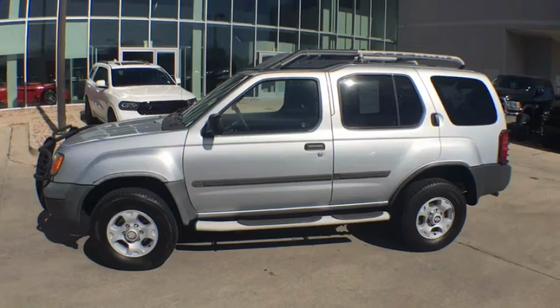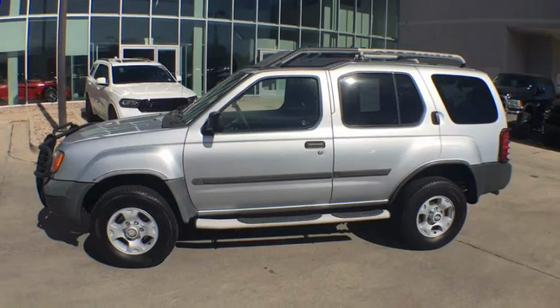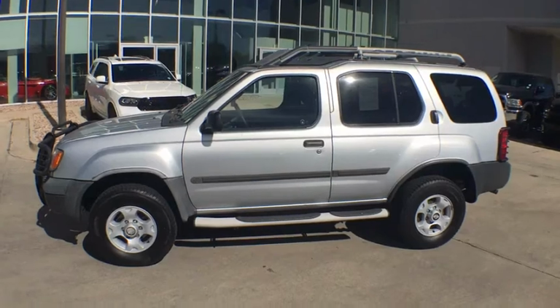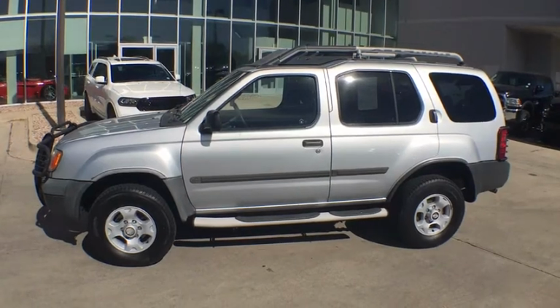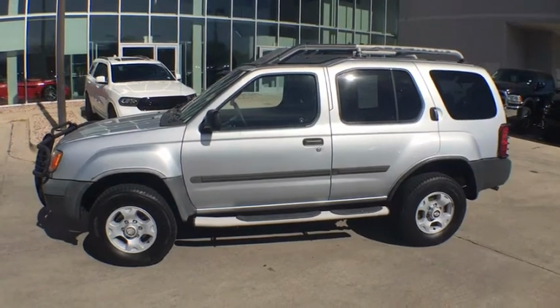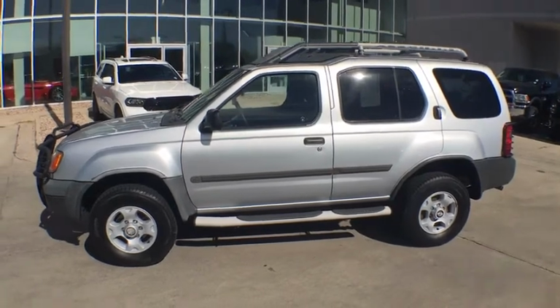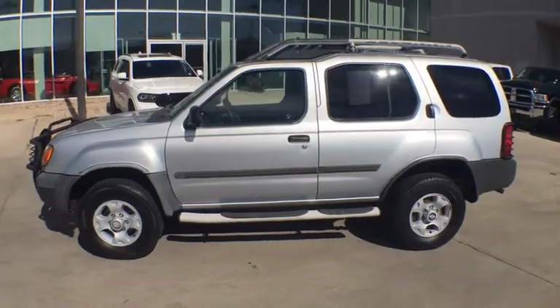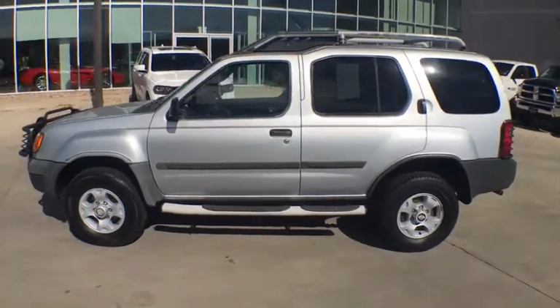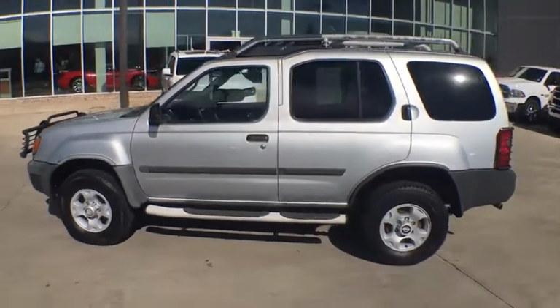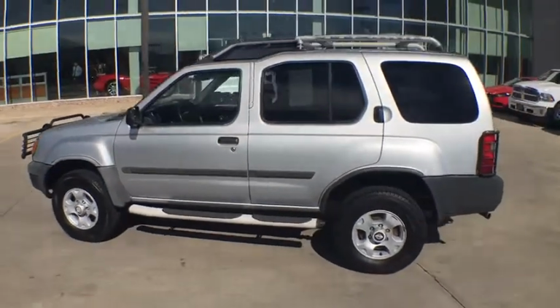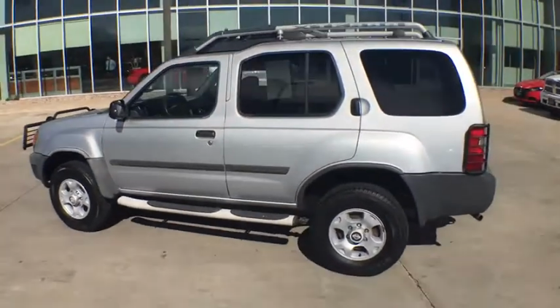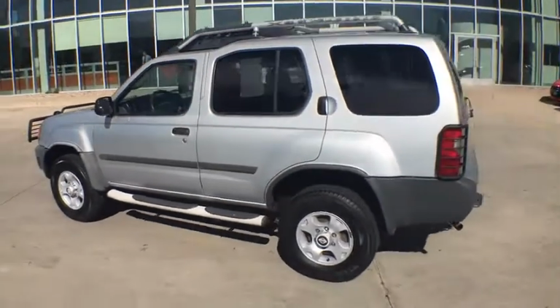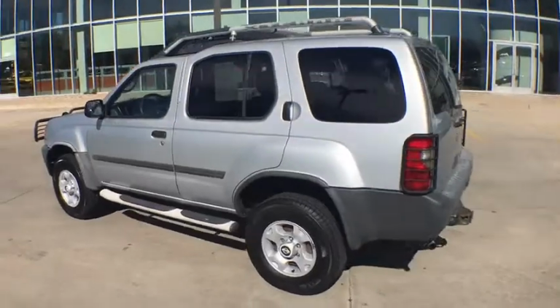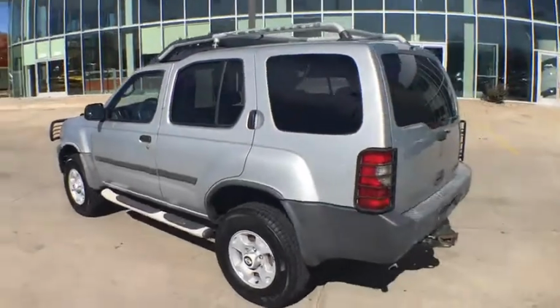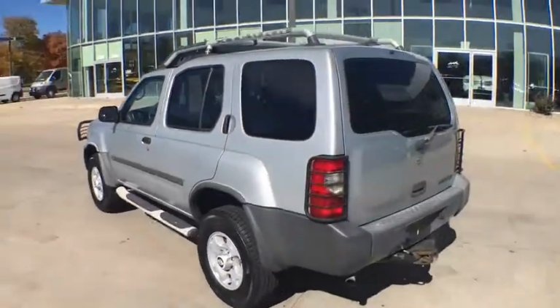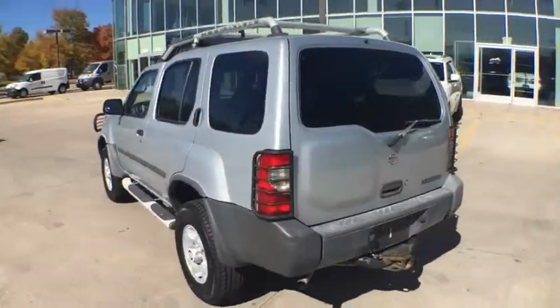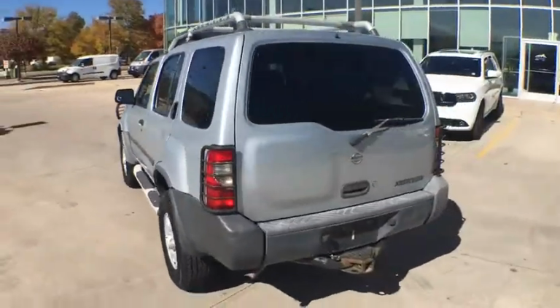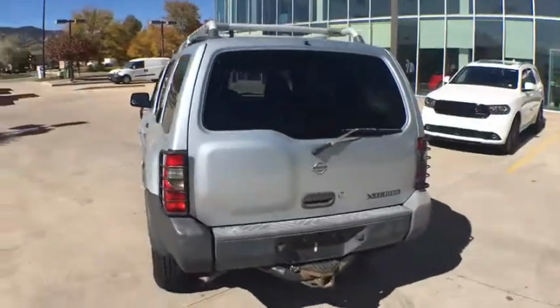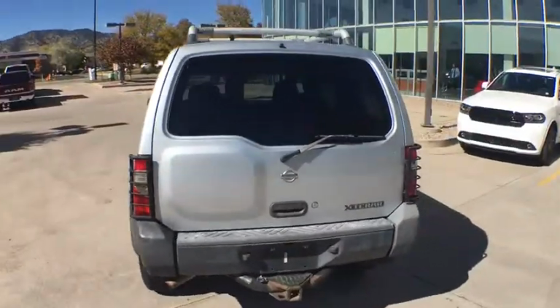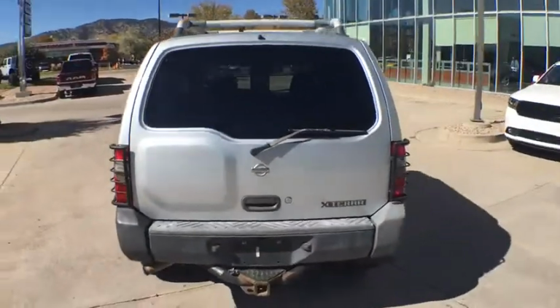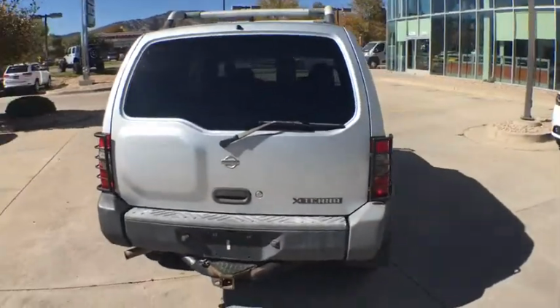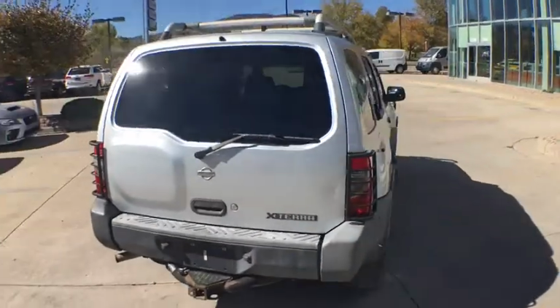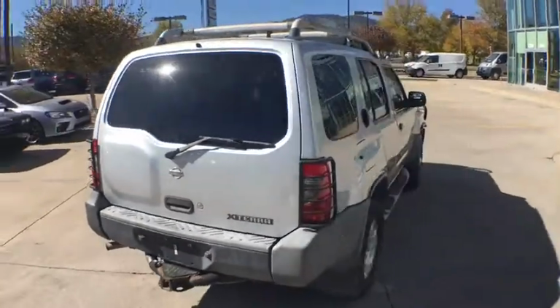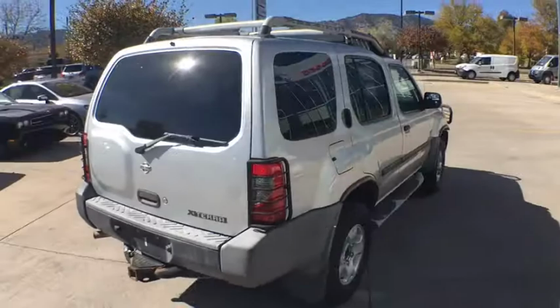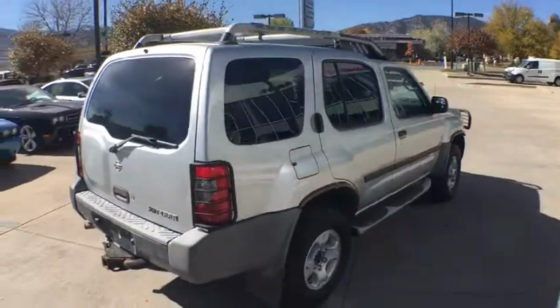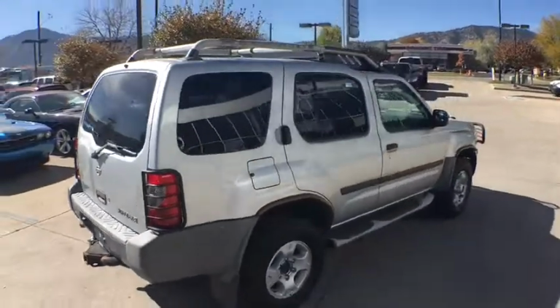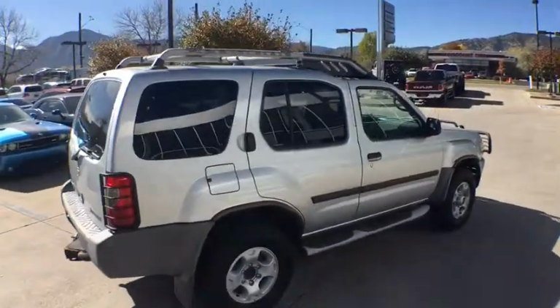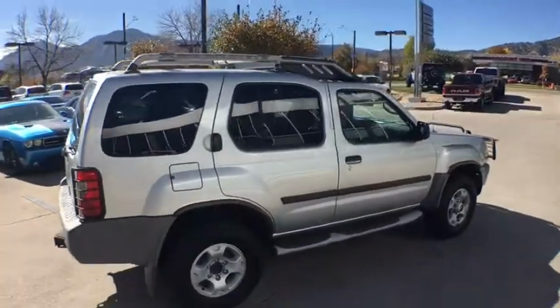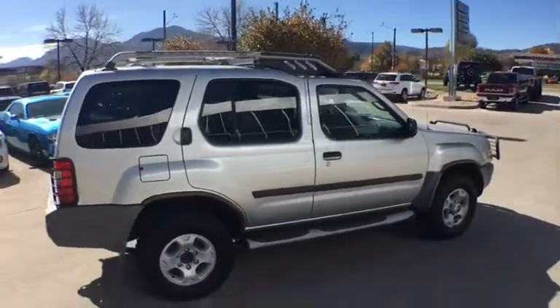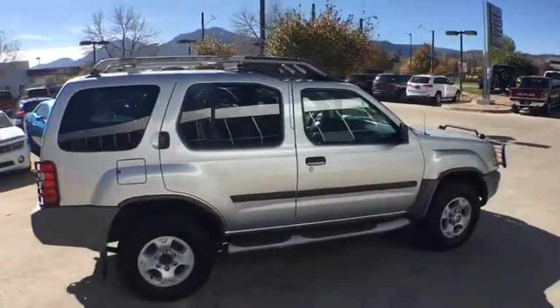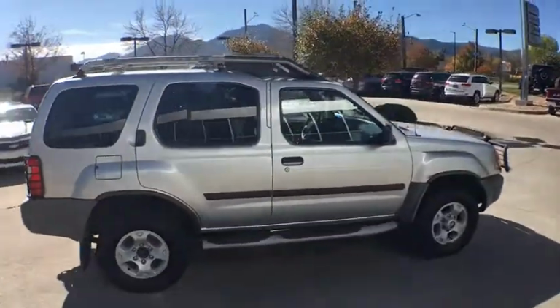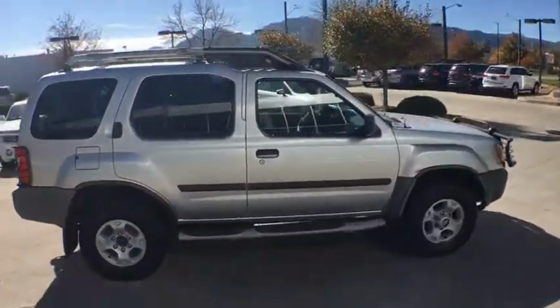The 2000 Nissan XTERRA. Accelerate your activity with the Nissan XTERRA. Its powerful 24-valve V6 lets you climb faster and further, while its versatile interior lets you stretch out in style.